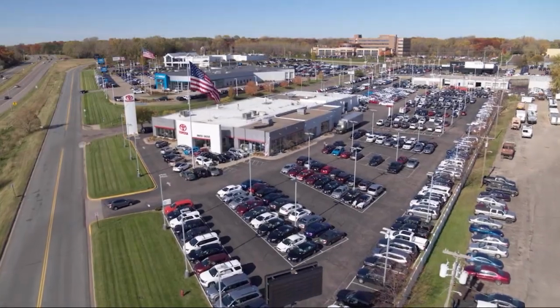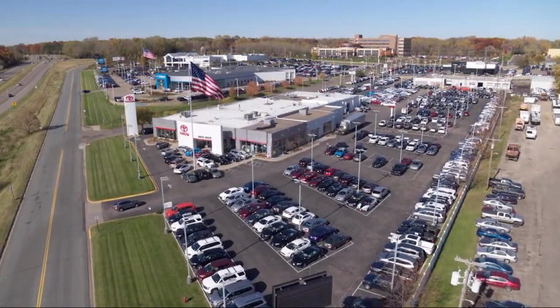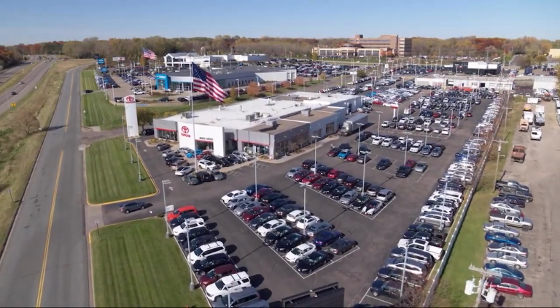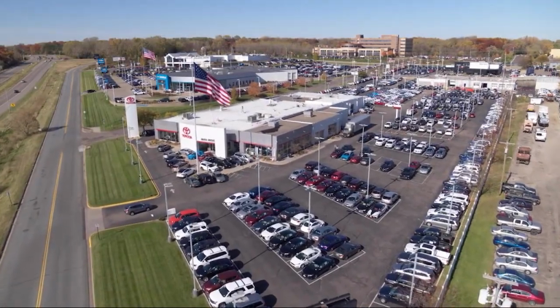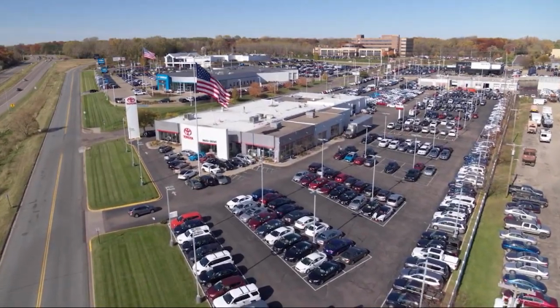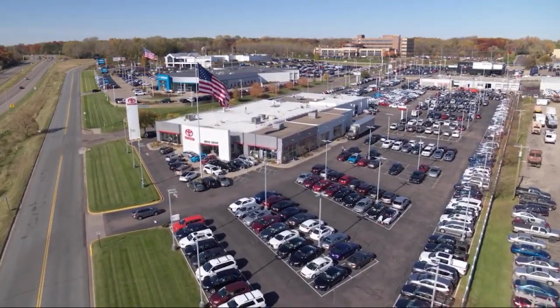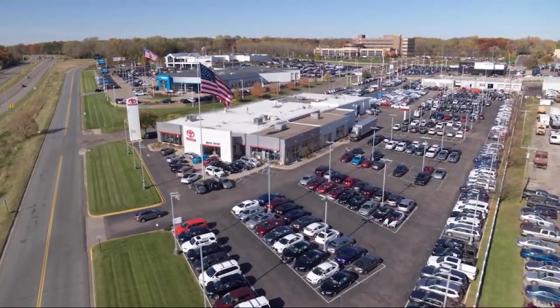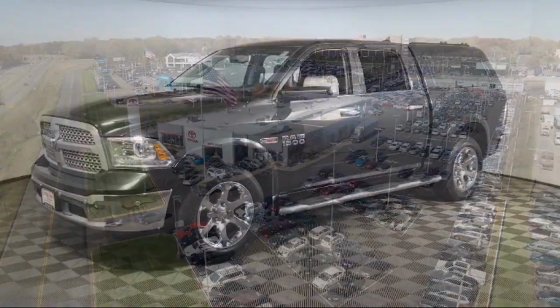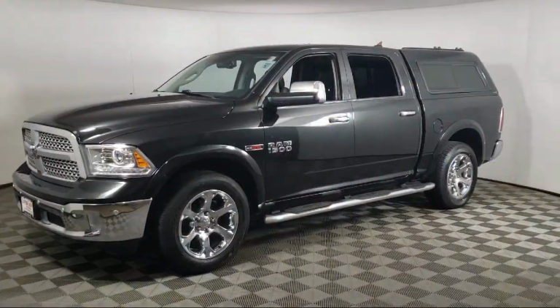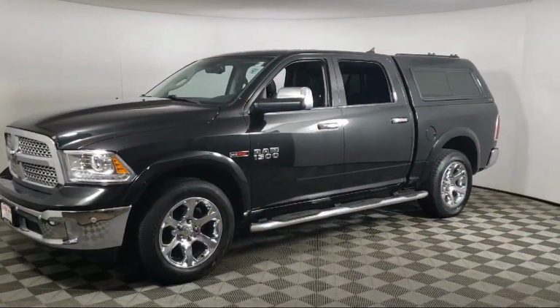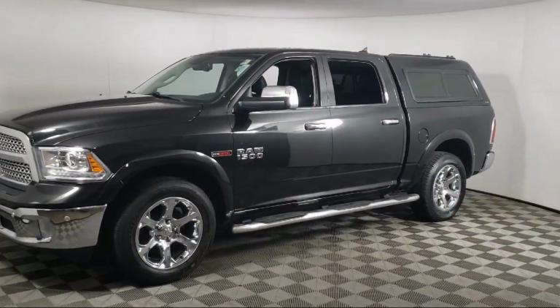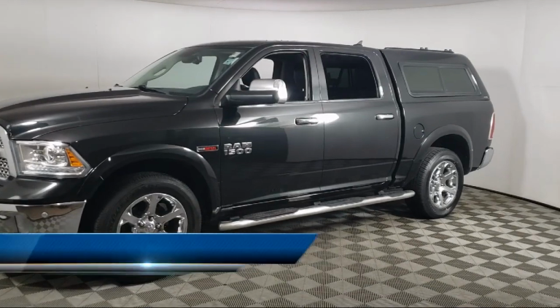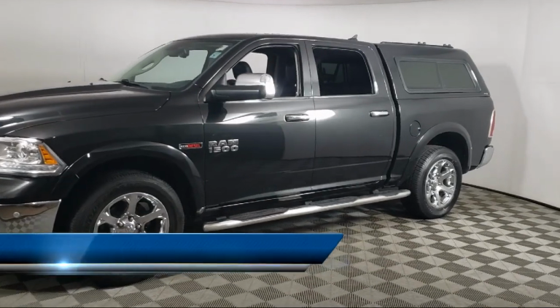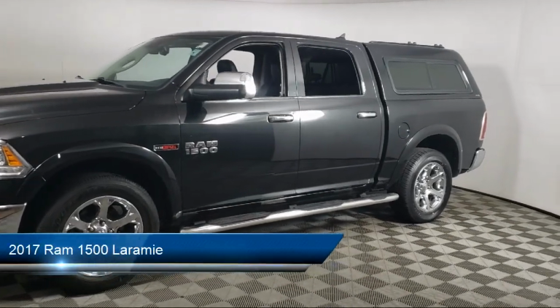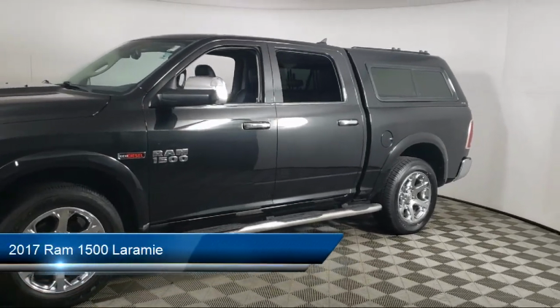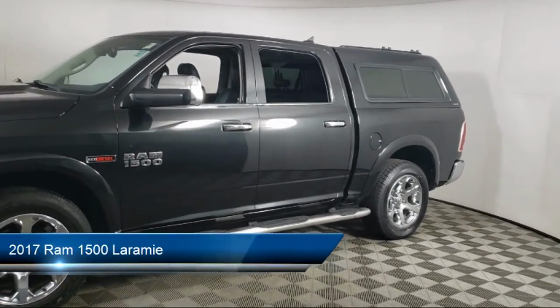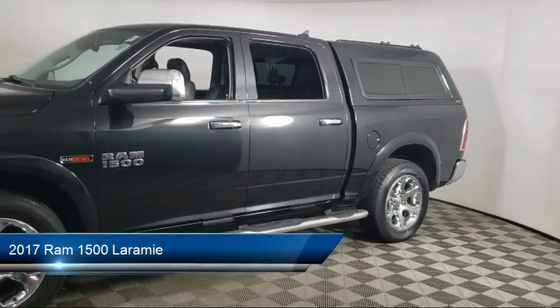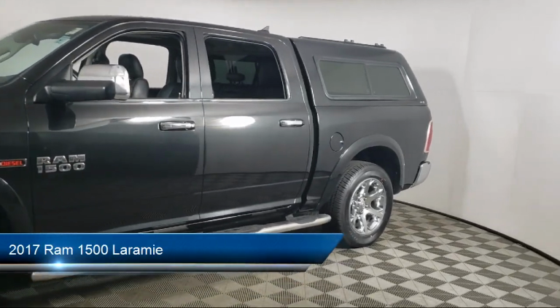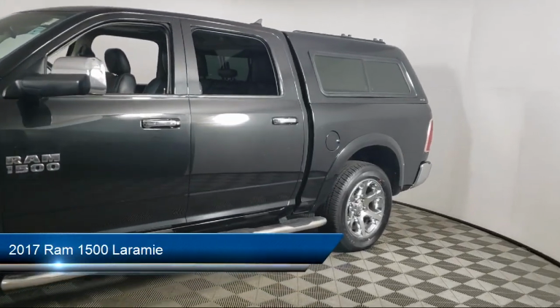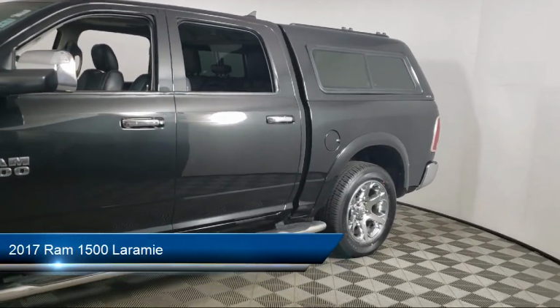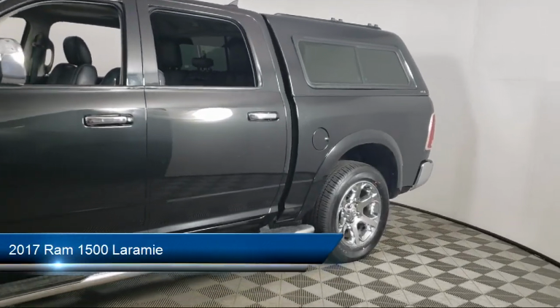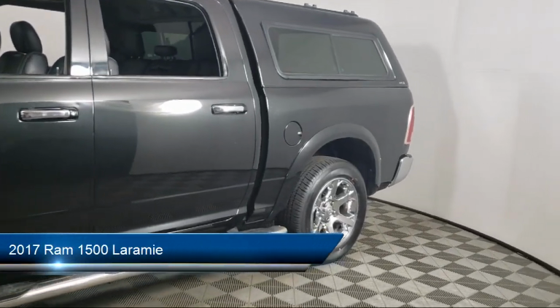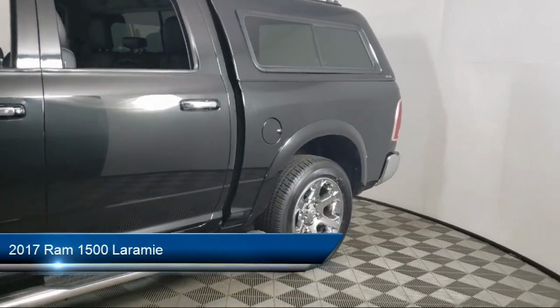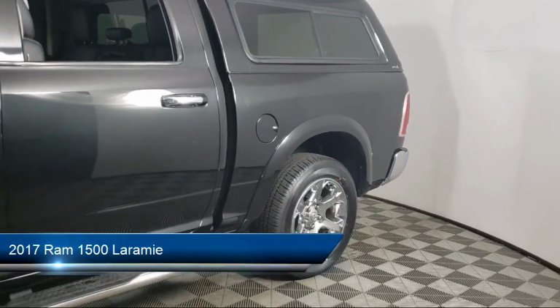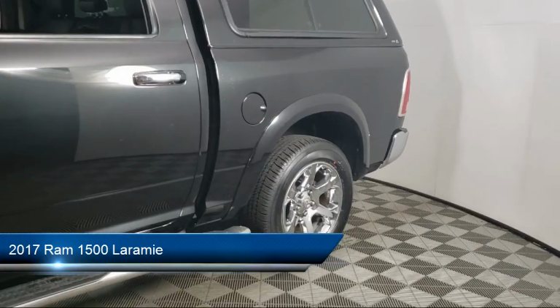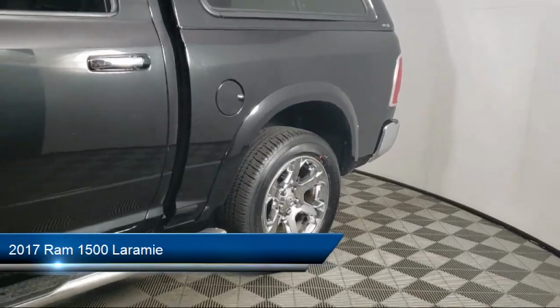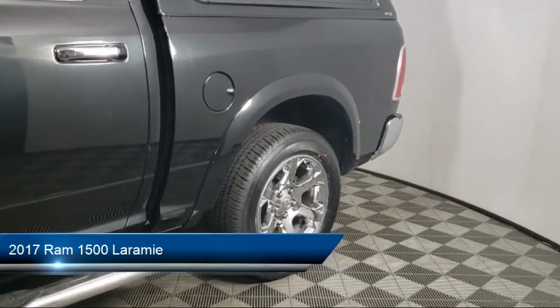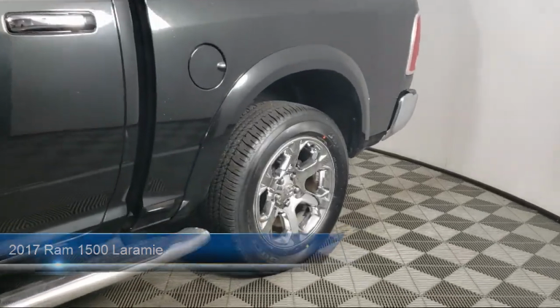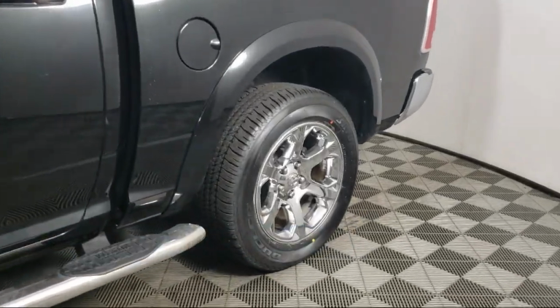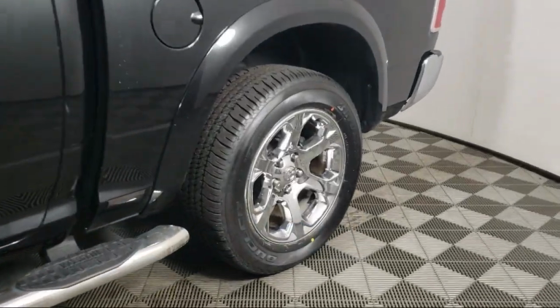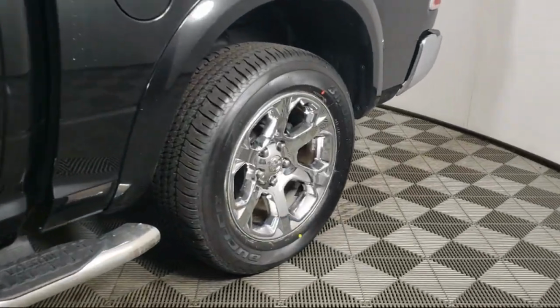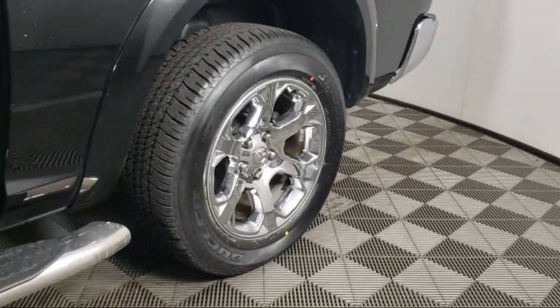Invergrove Toyota welcomes your interest in one of our great vehicles that comes equipped with leather seating, tow package, keyless entry, air conditioning, traction control, and cruise control.